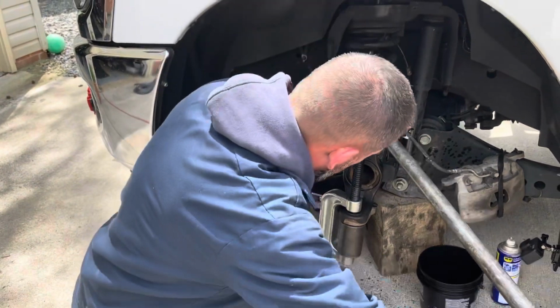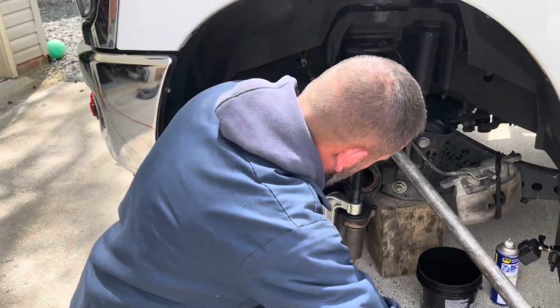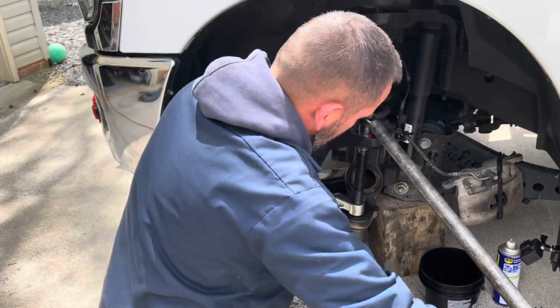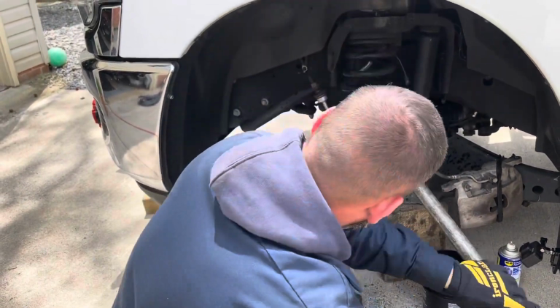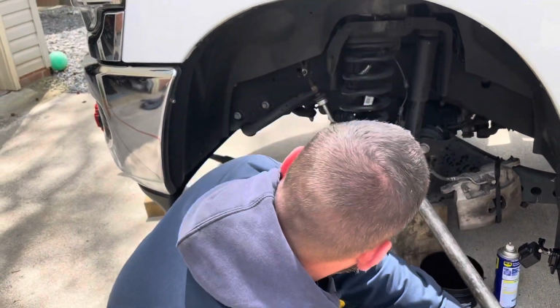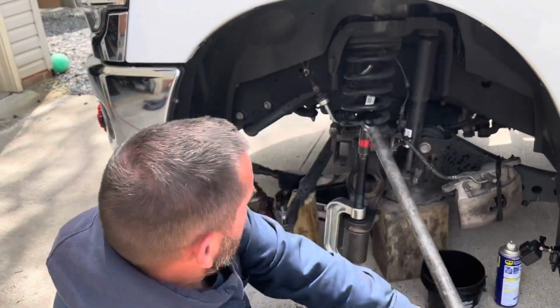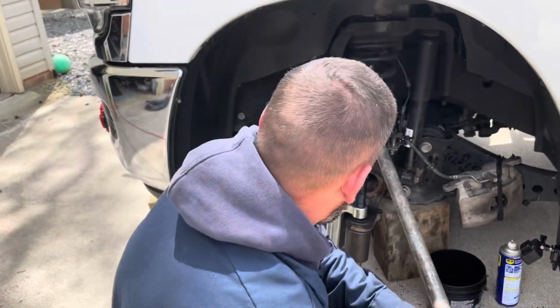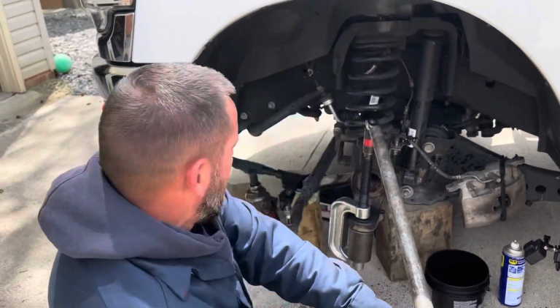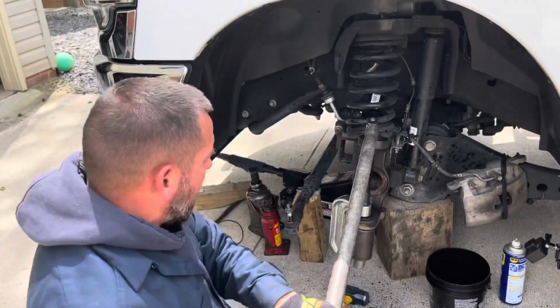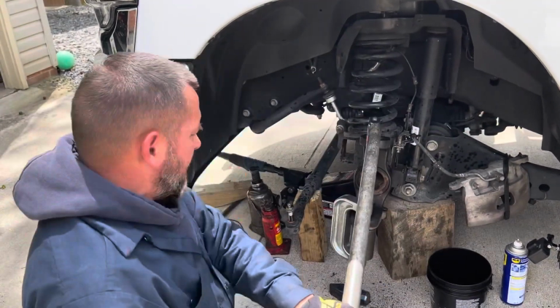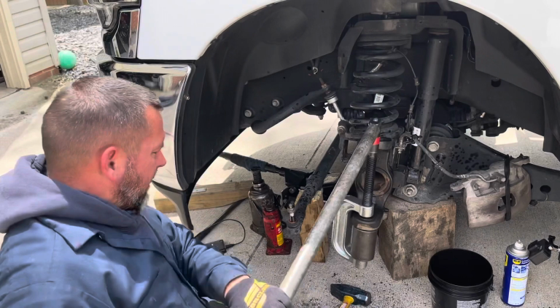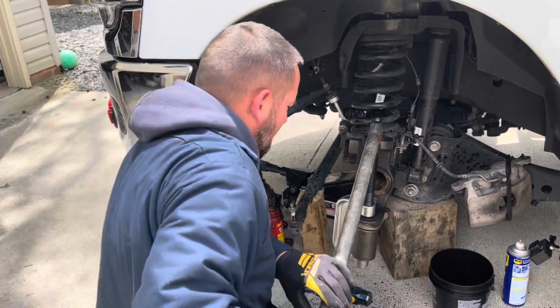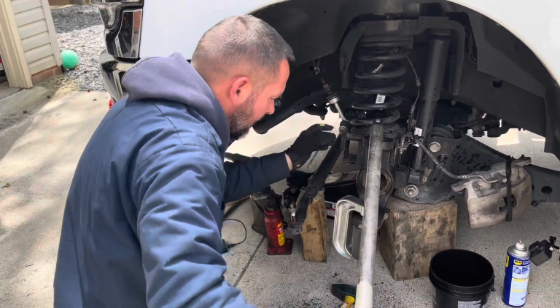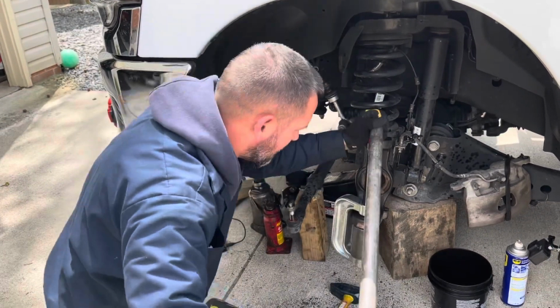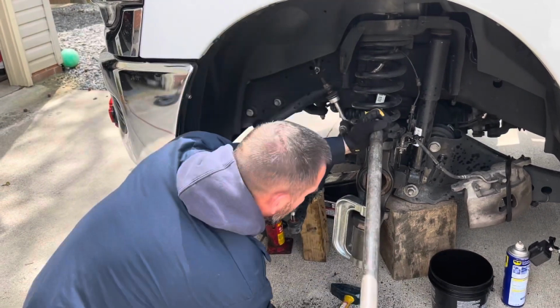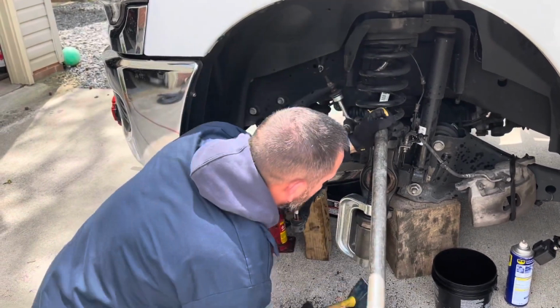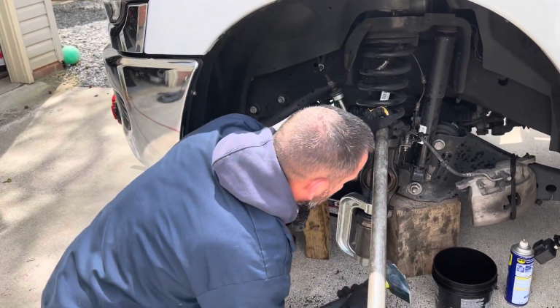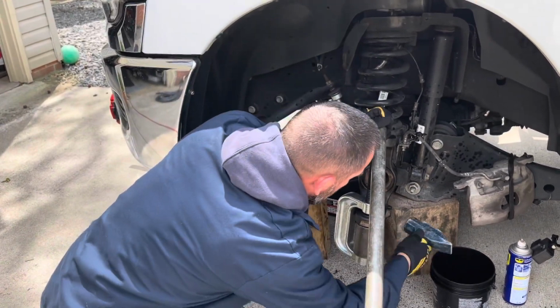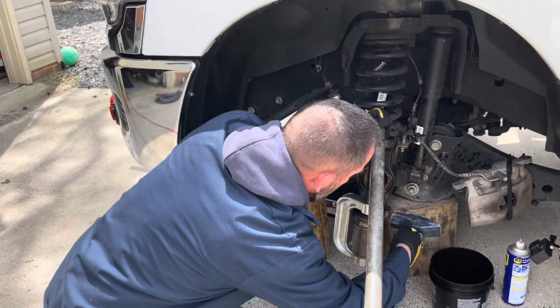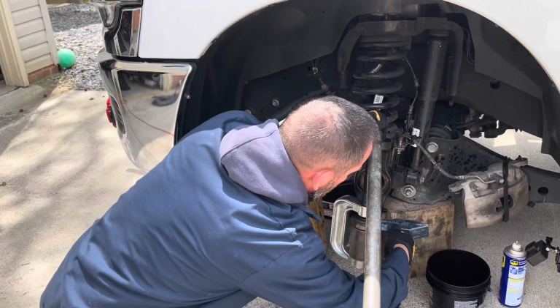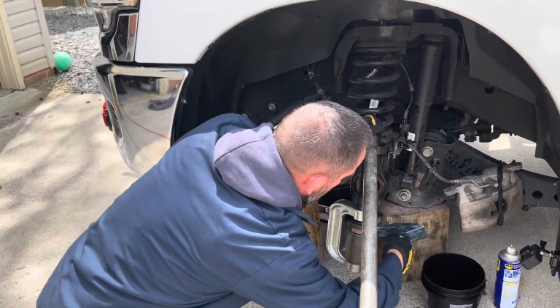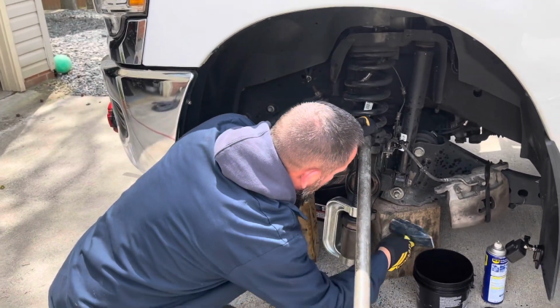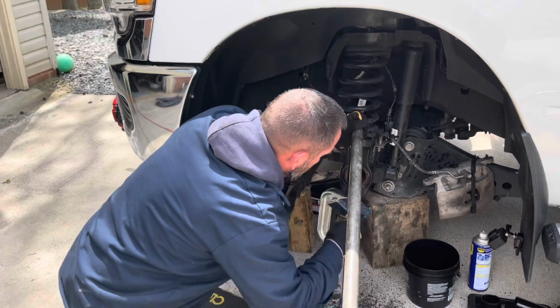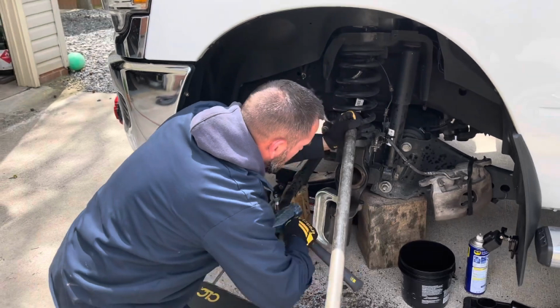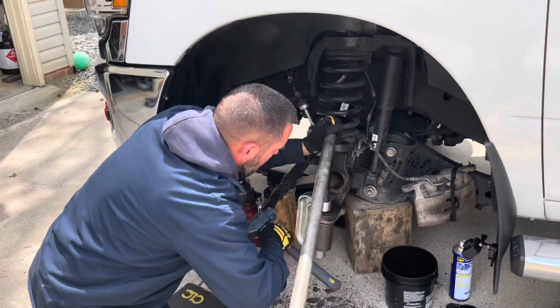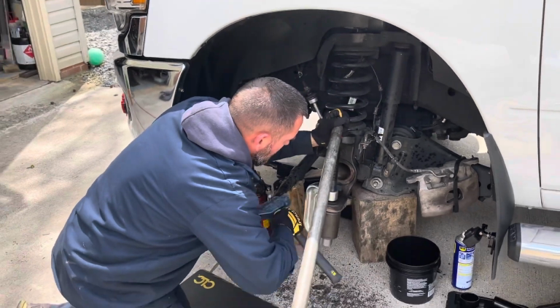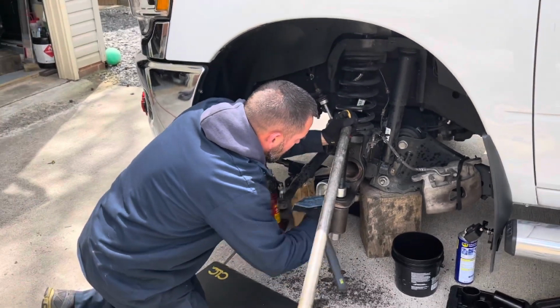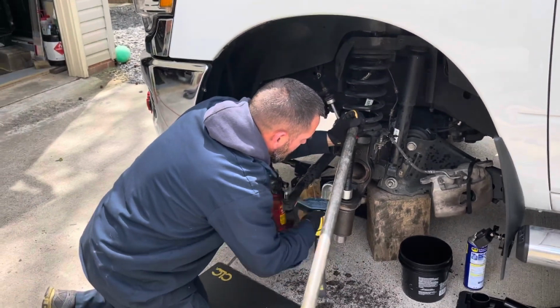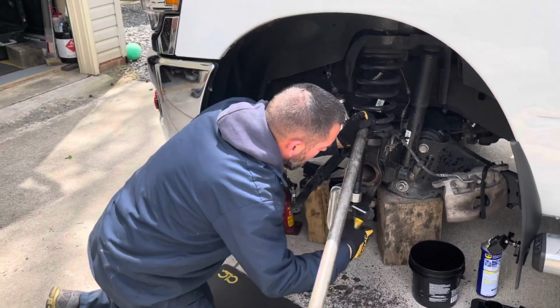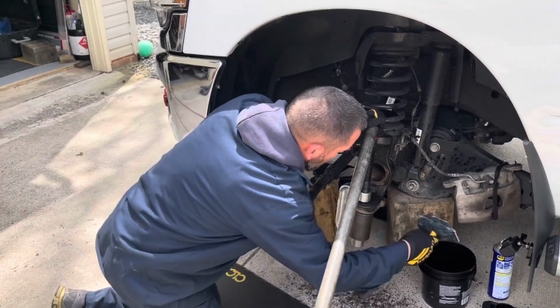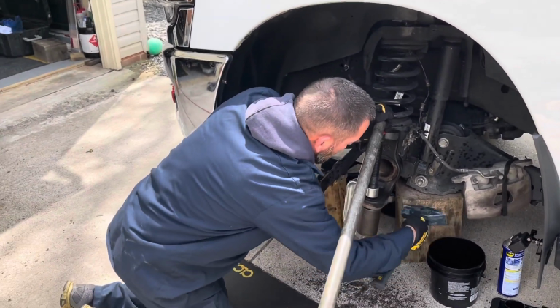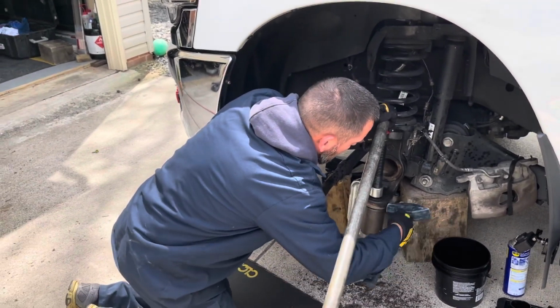So we're rocking and rolling now, and we should have this put back together, probably, hopefully, within an hour. We're looking good, put them back in — just easy peasy, lemon squeezy.